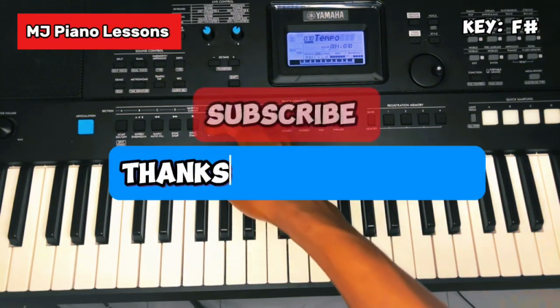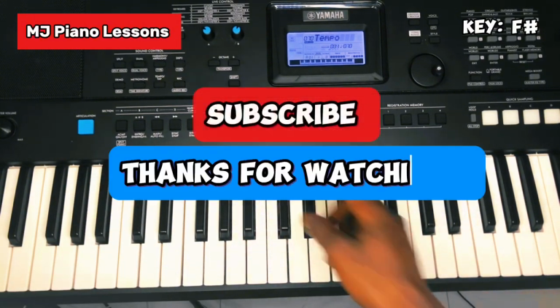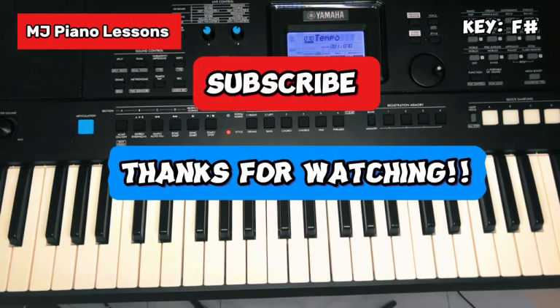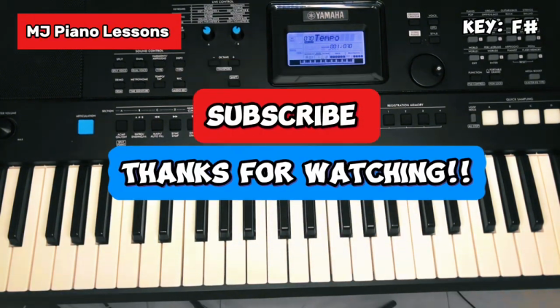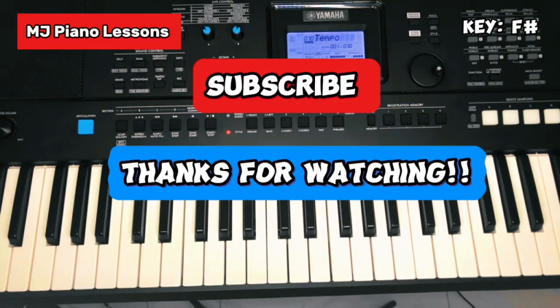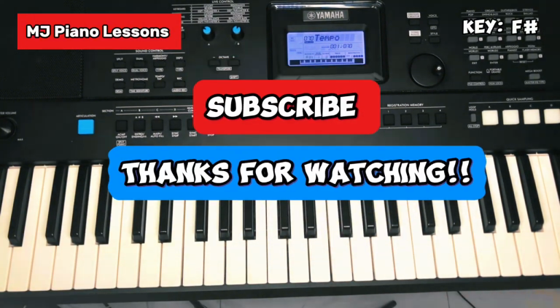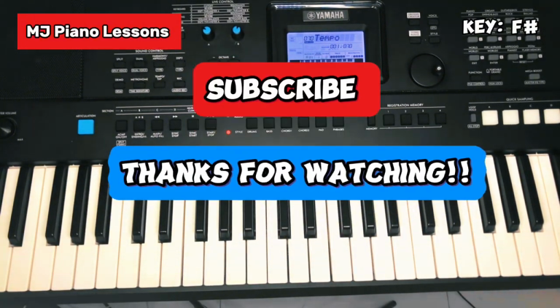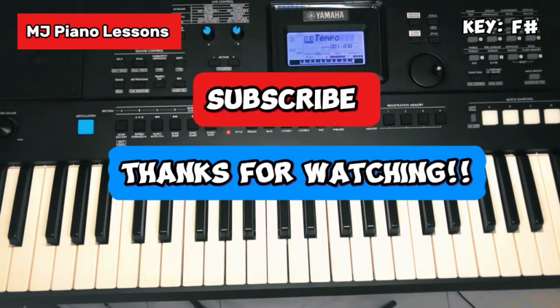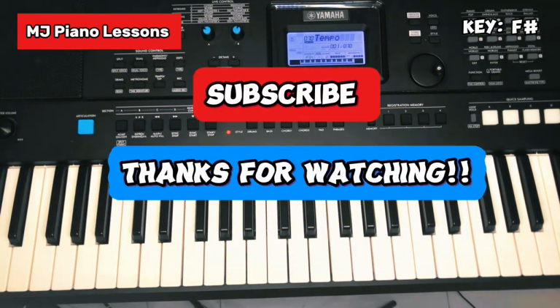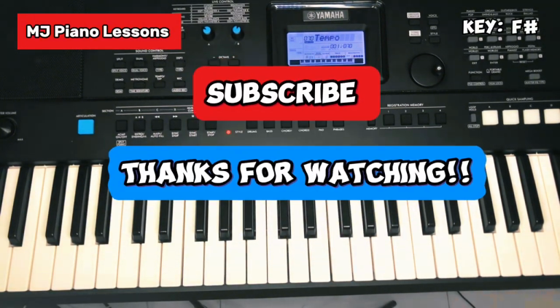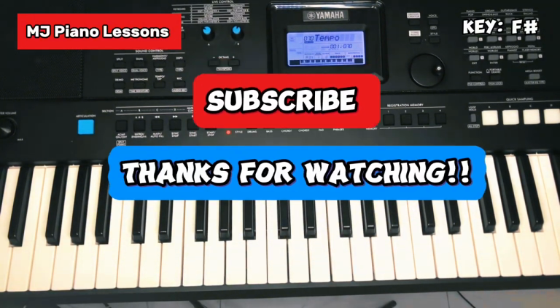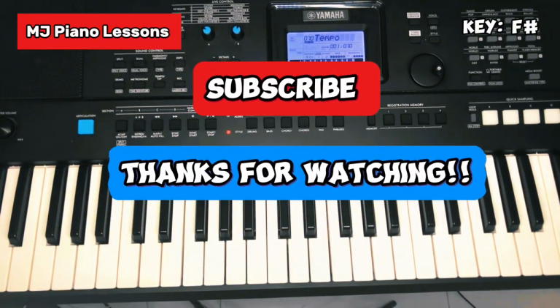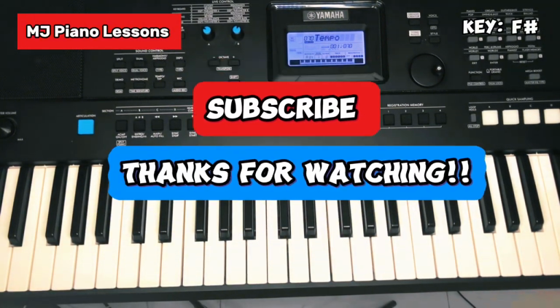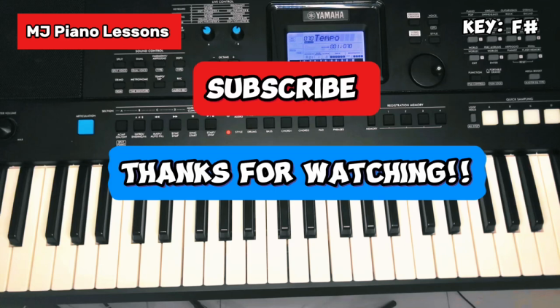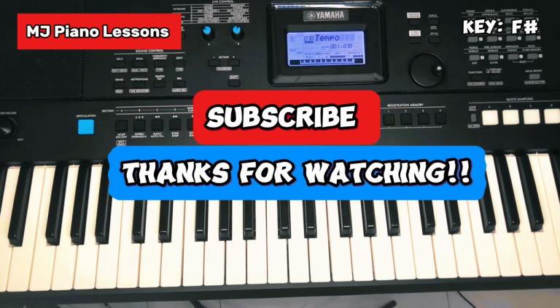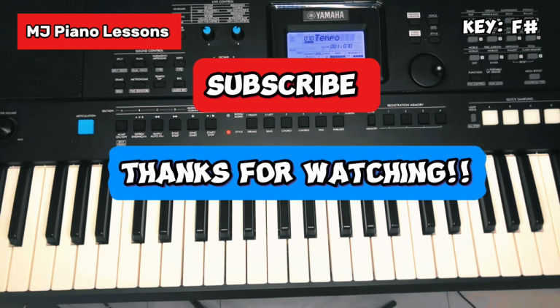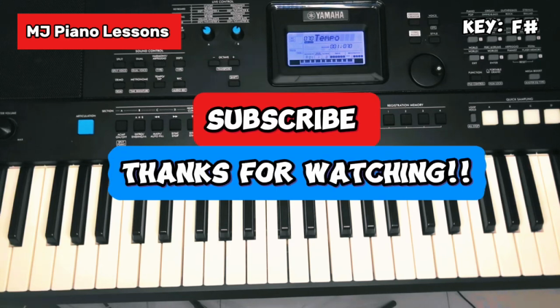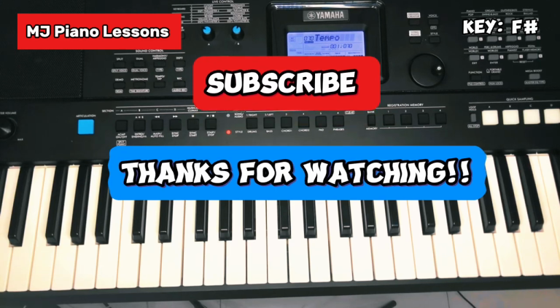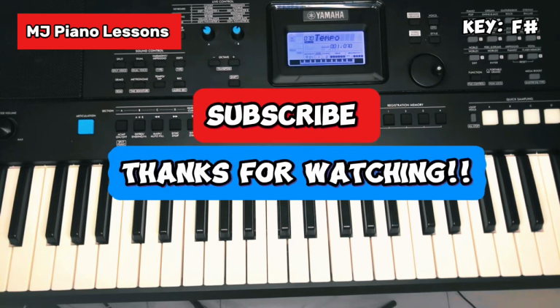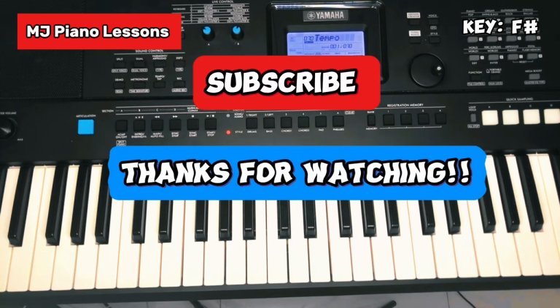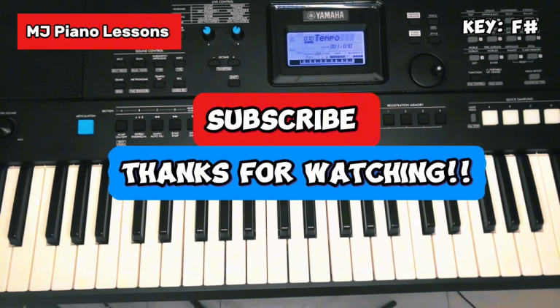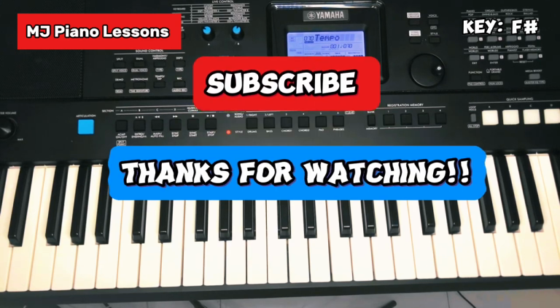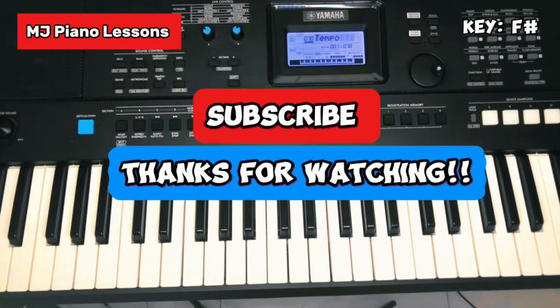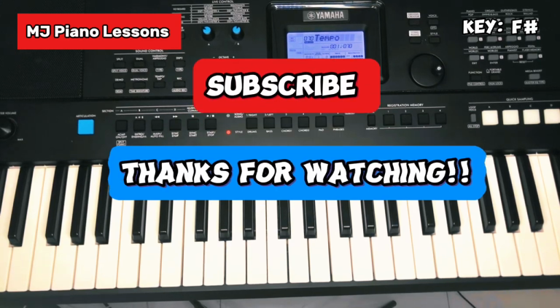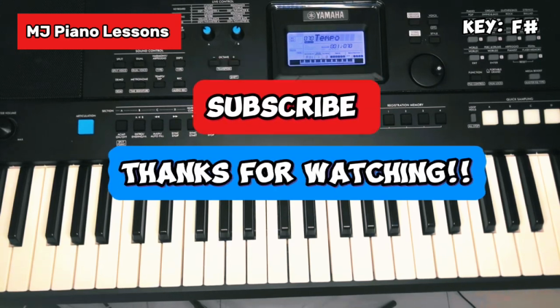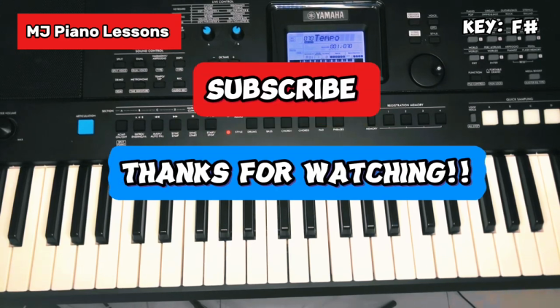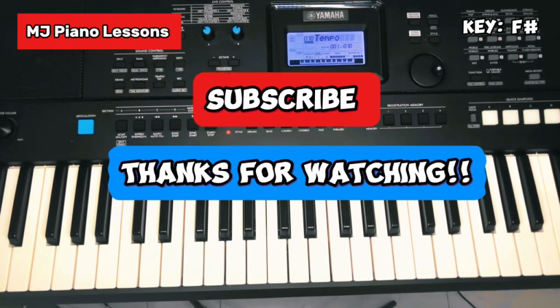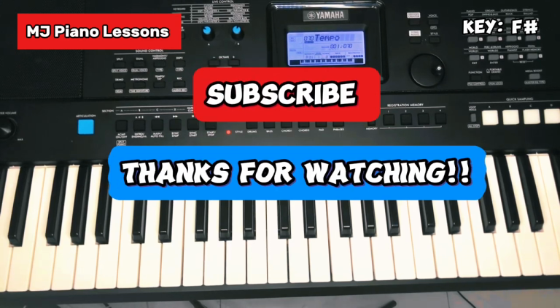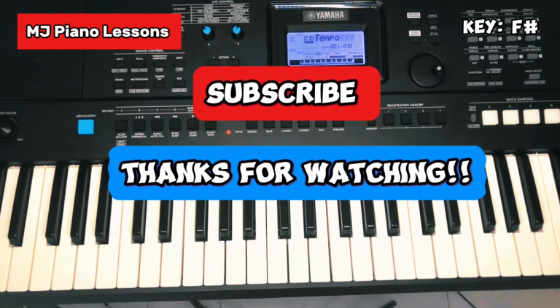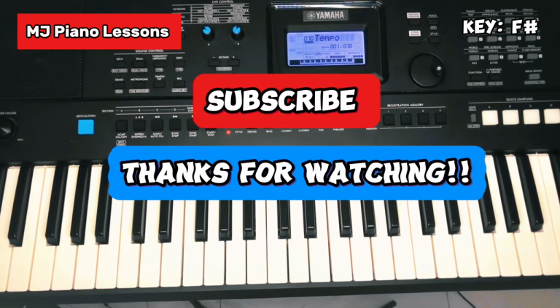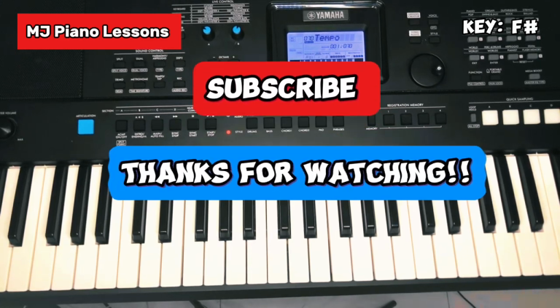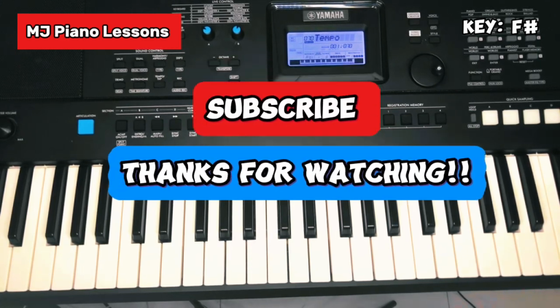I hope you learned something. Hope to see you in the next video. Keep subscribing, sharing, liking, commenting. See you in the next video, peace.